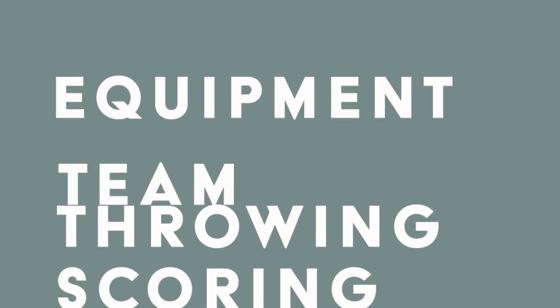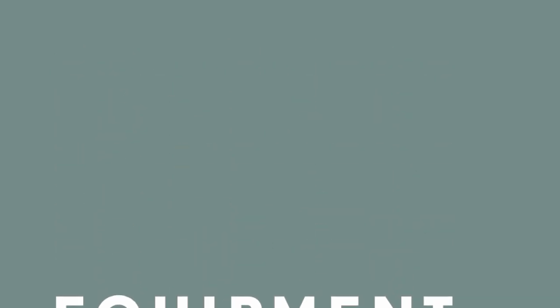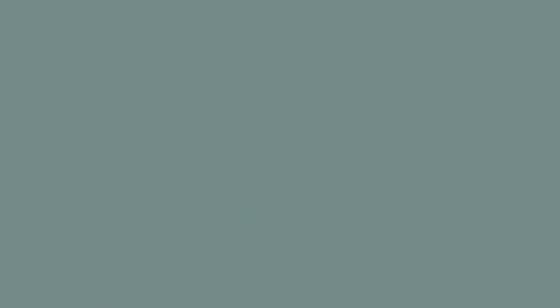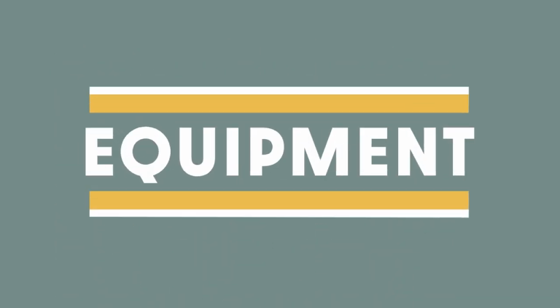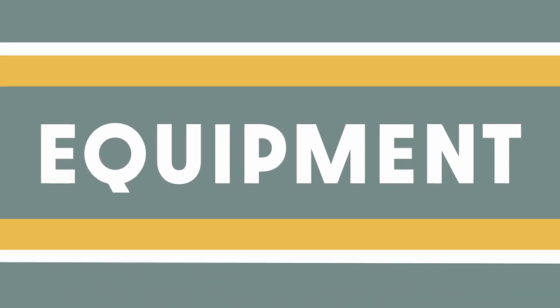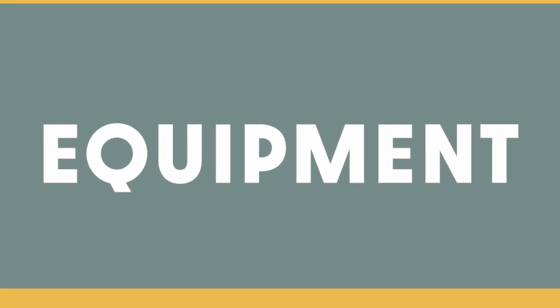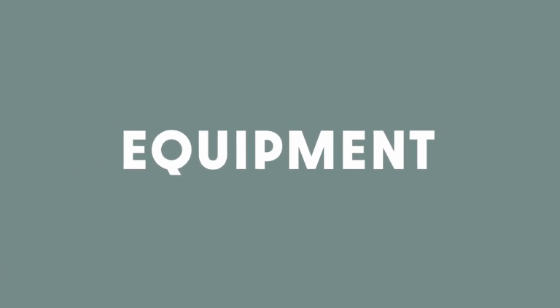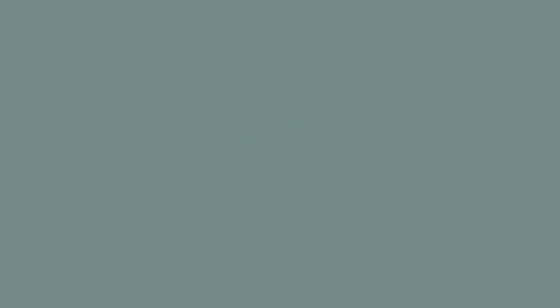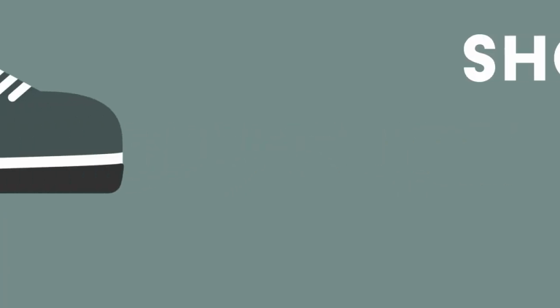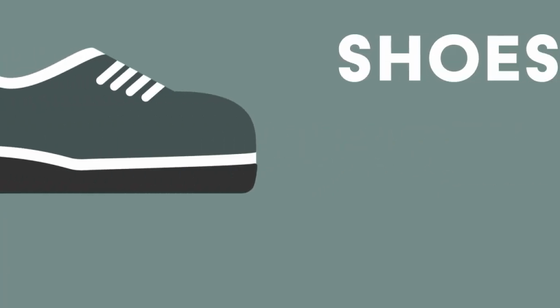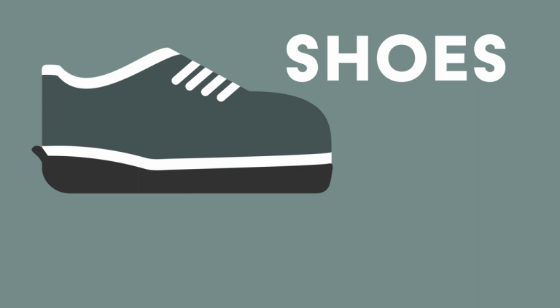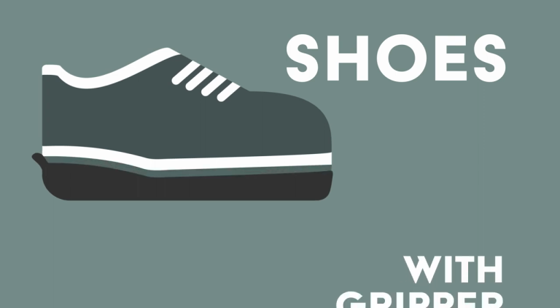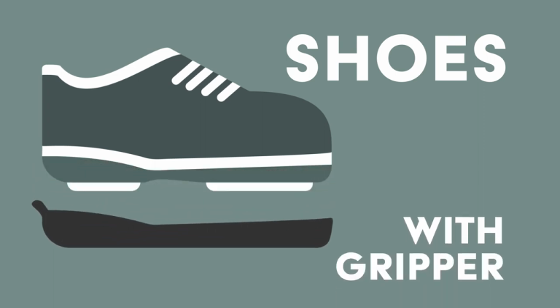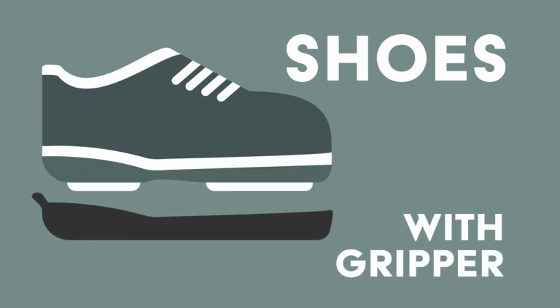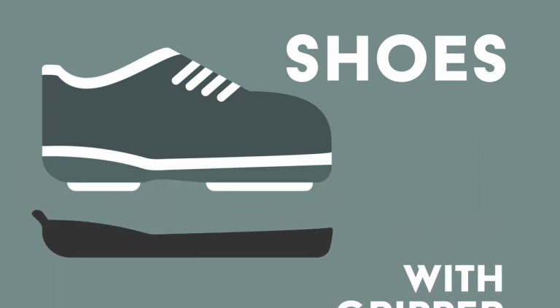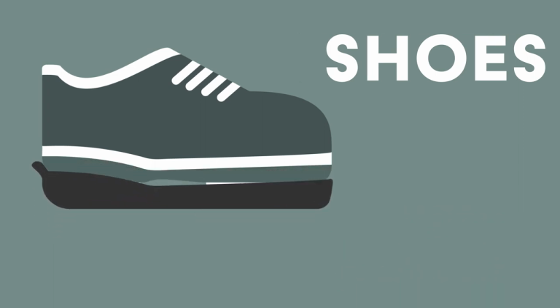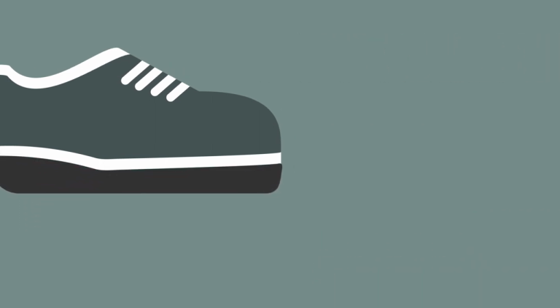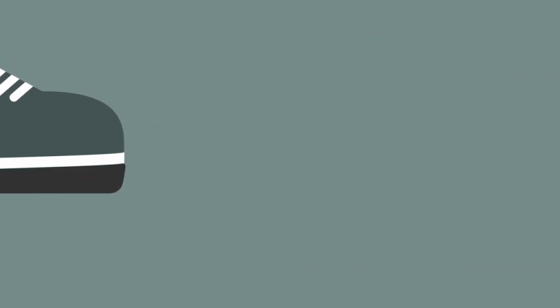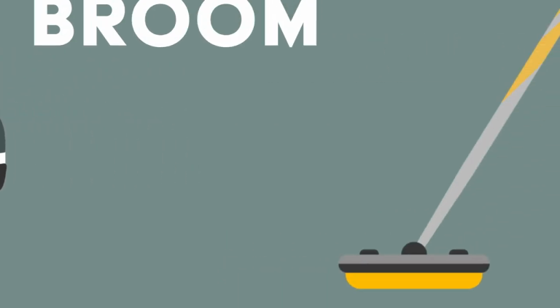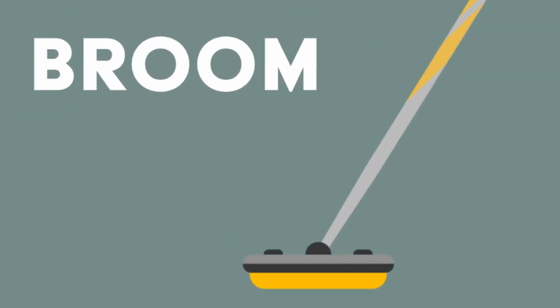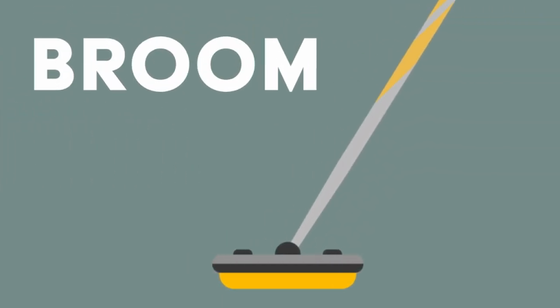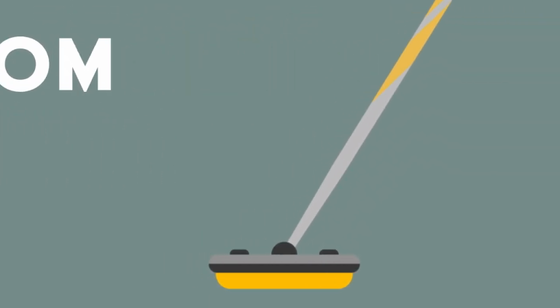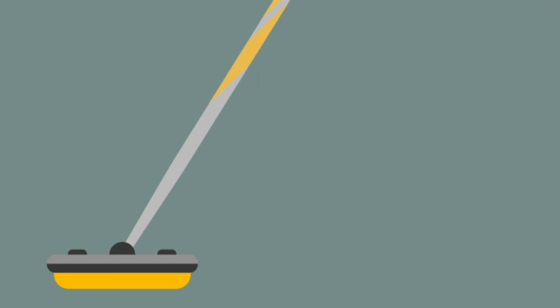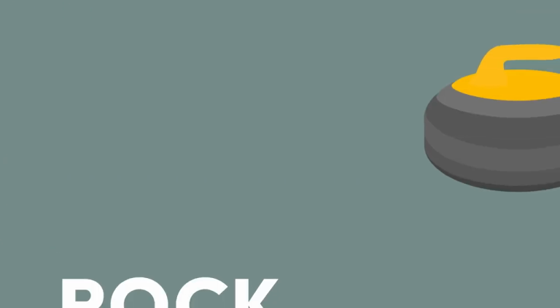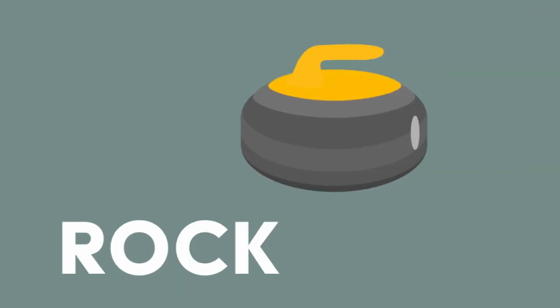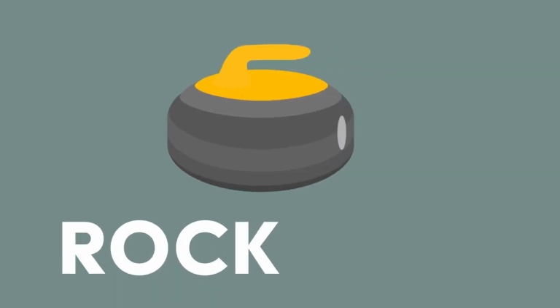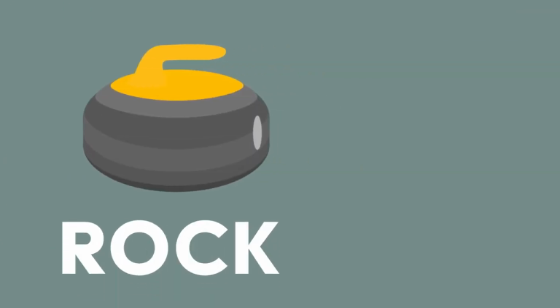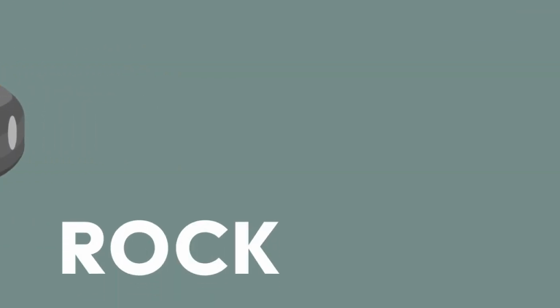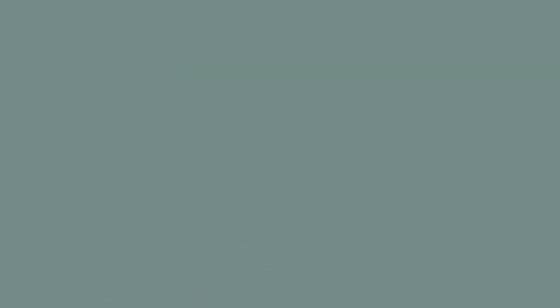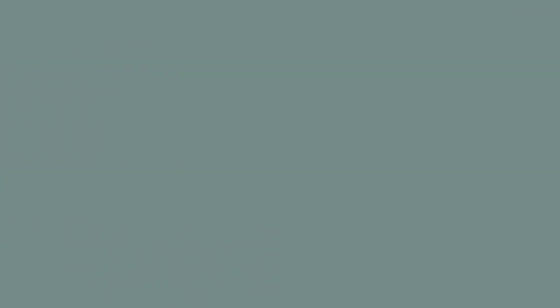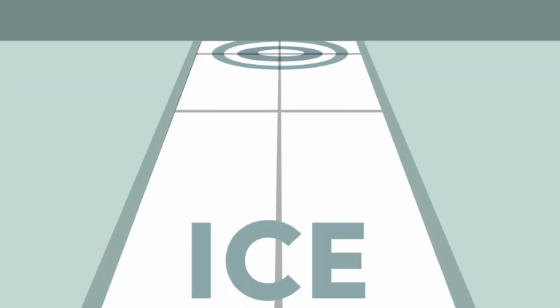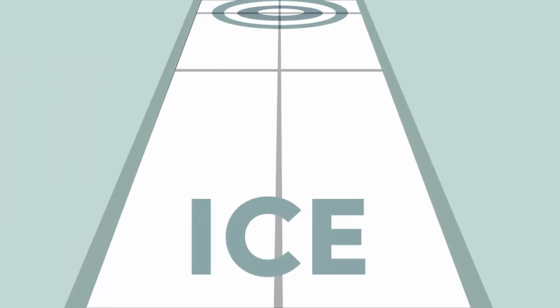First up, equipment. For curling, you will need curling shoes with a gripper, a broom, curling rocks, and a sheet of ice to play on.